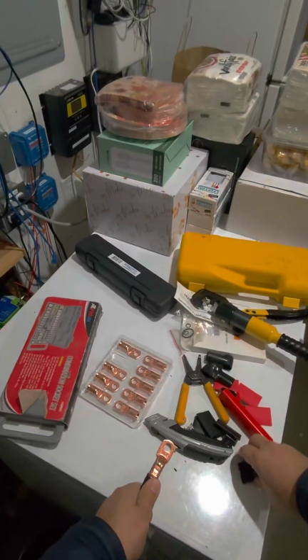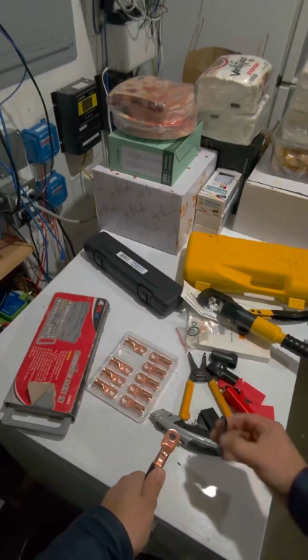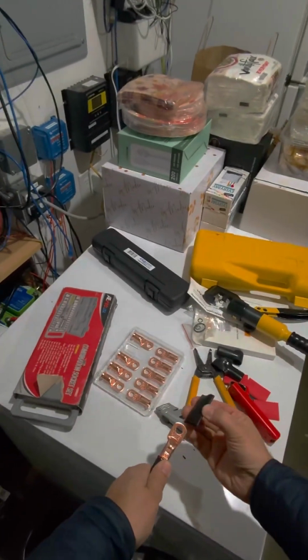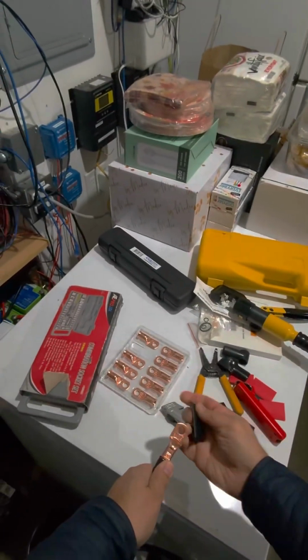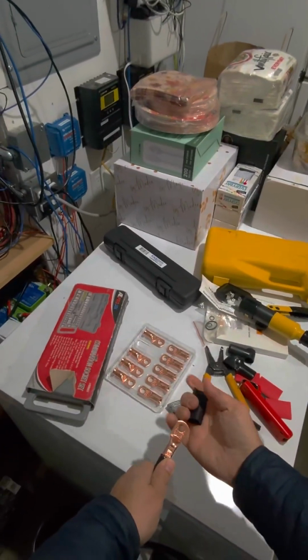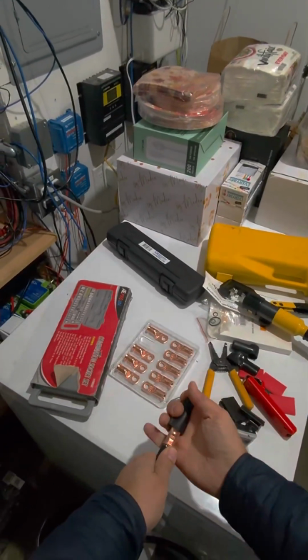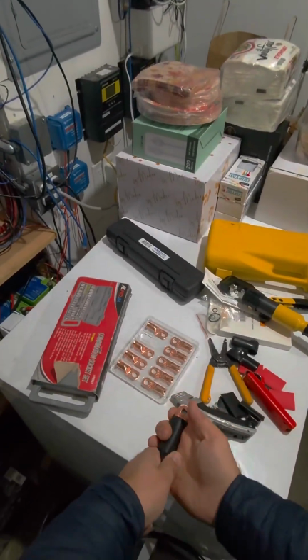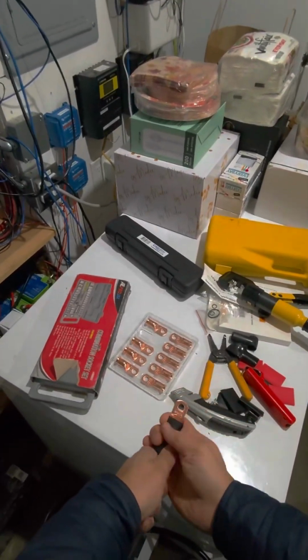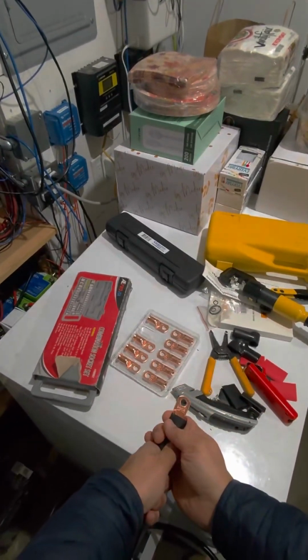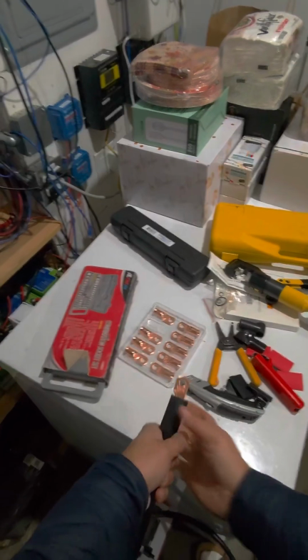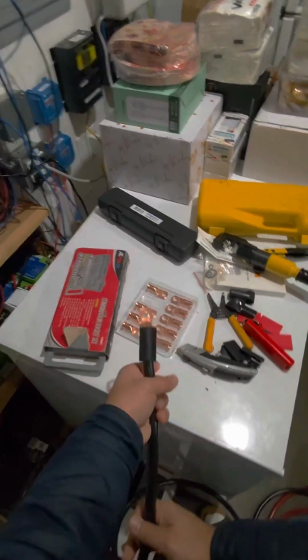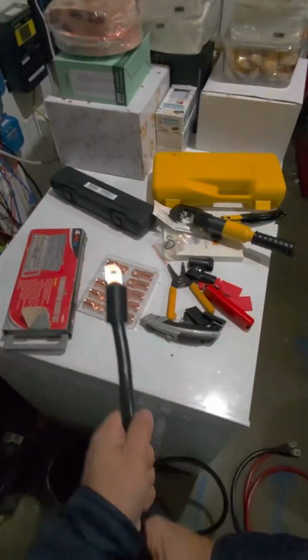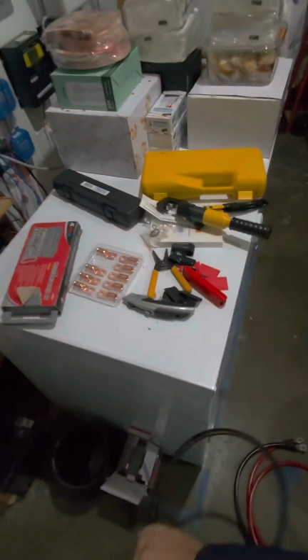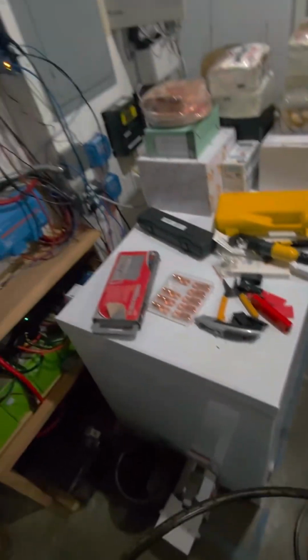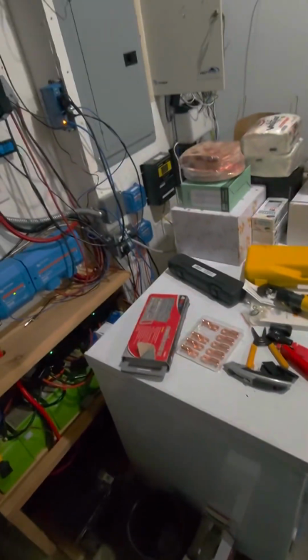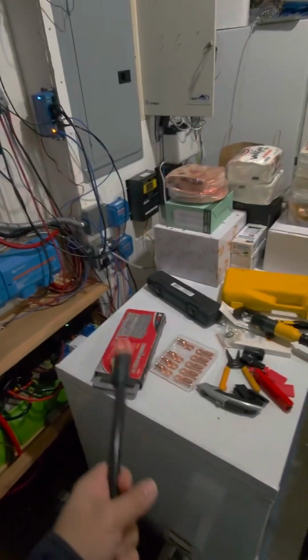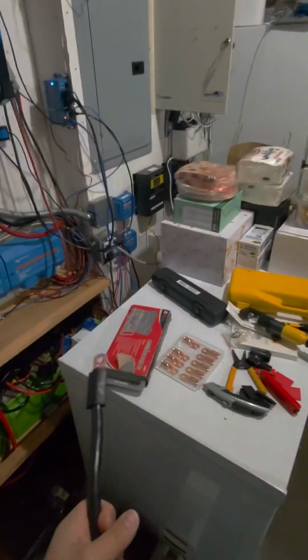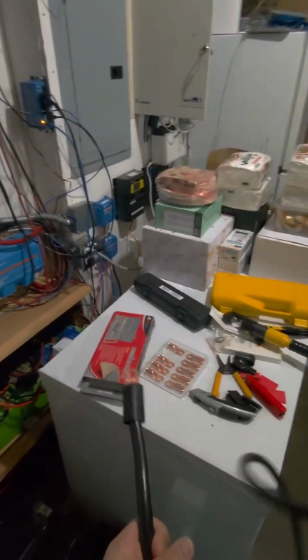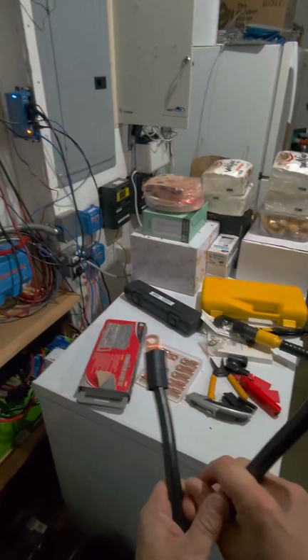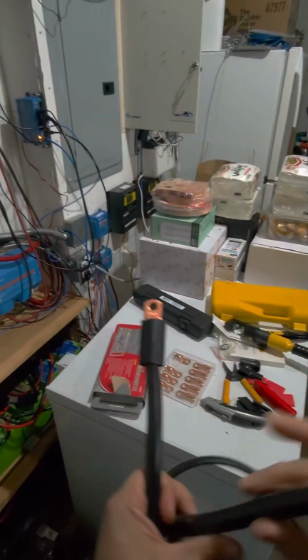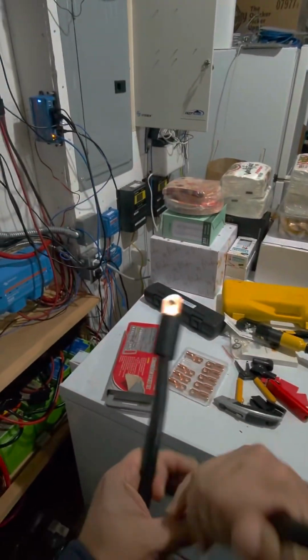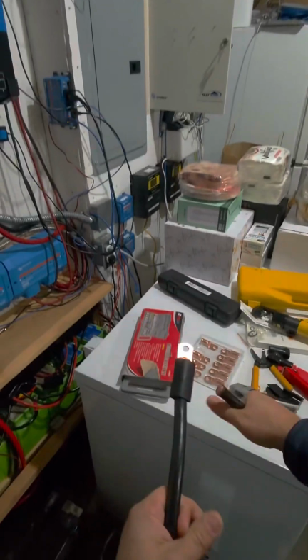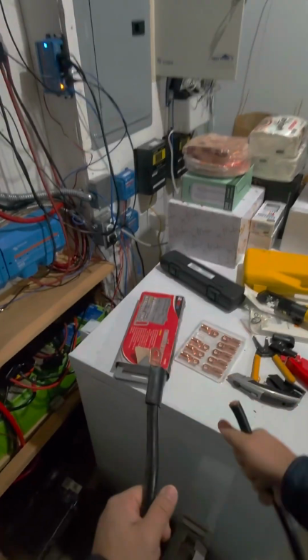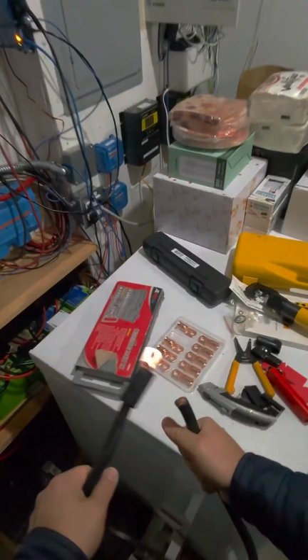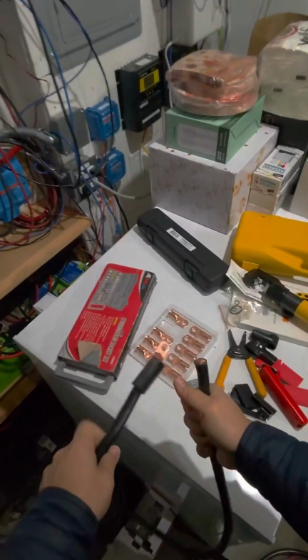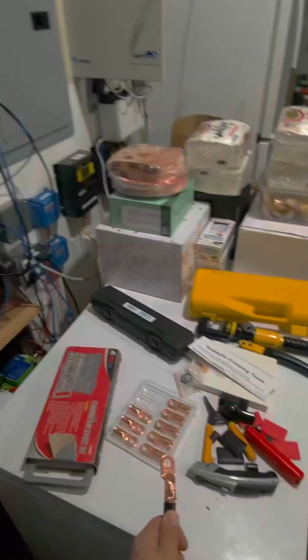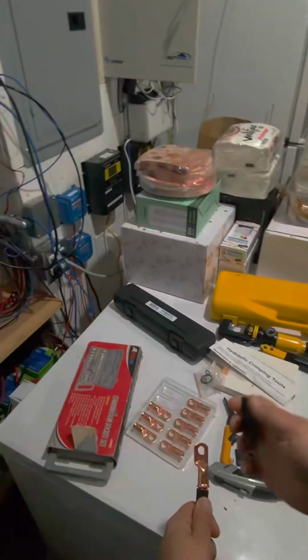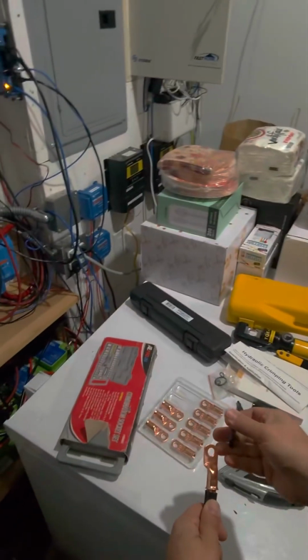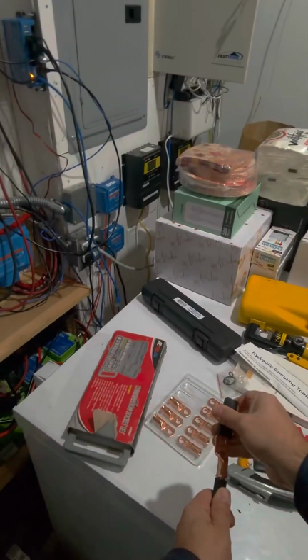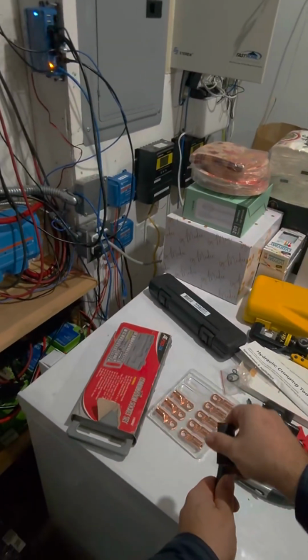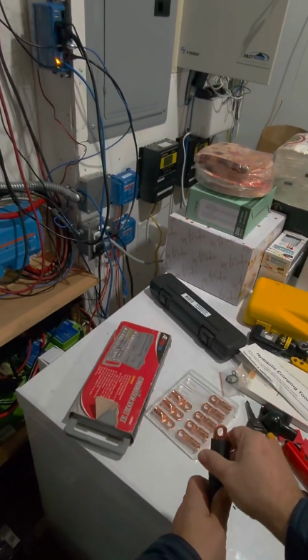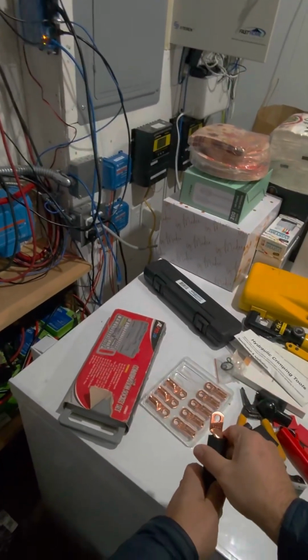We're going to apply heat shrink on it. Also going to crimp the other side. Now I'm going to put my heat shrink on.